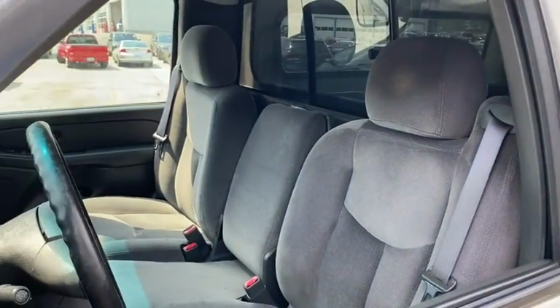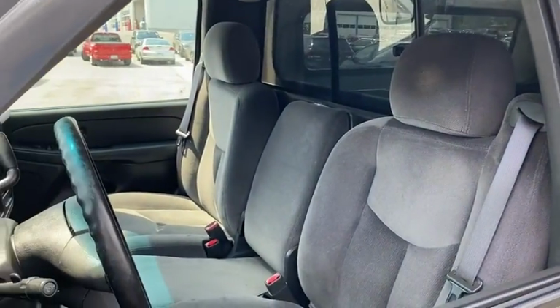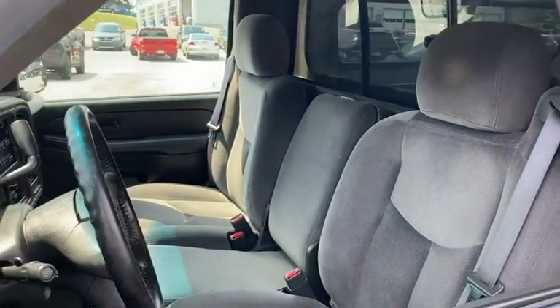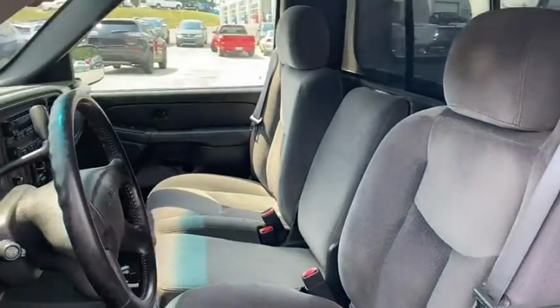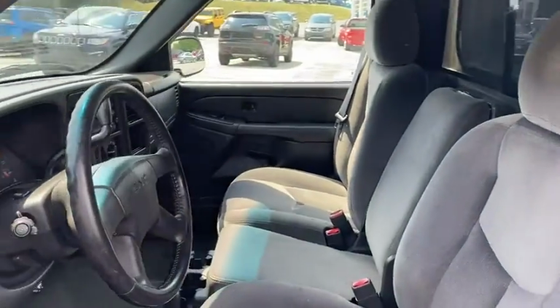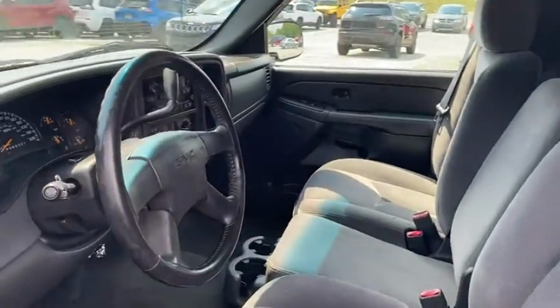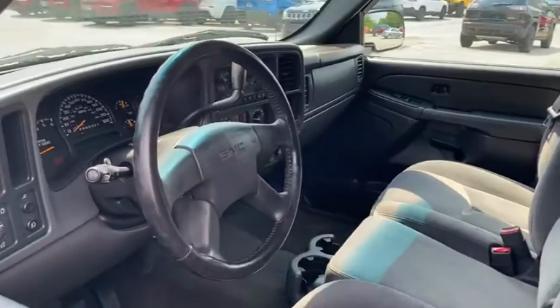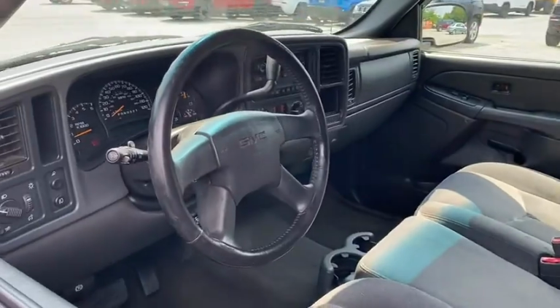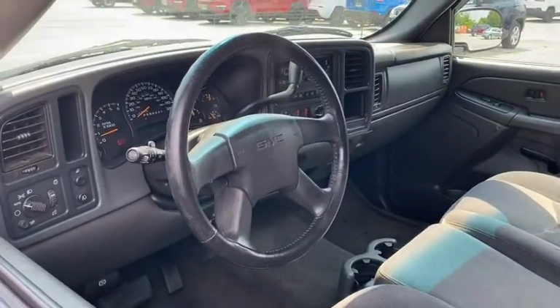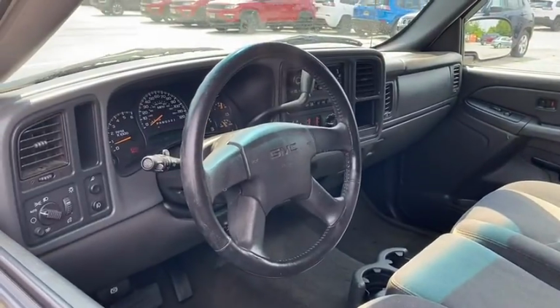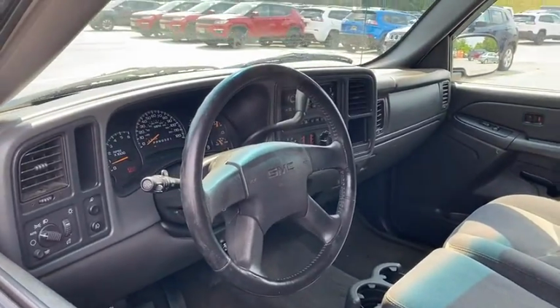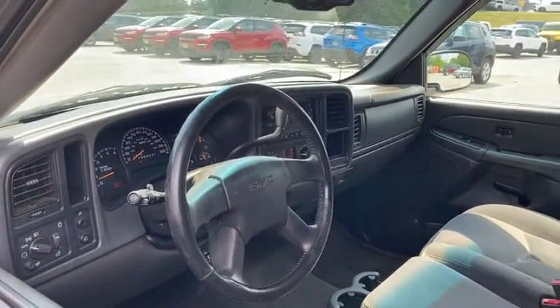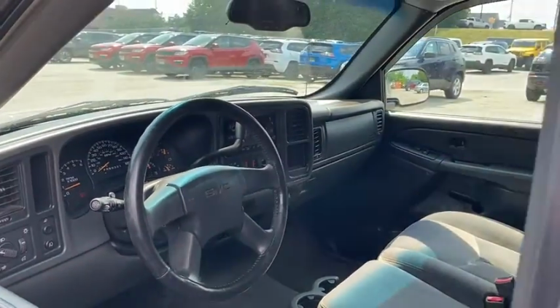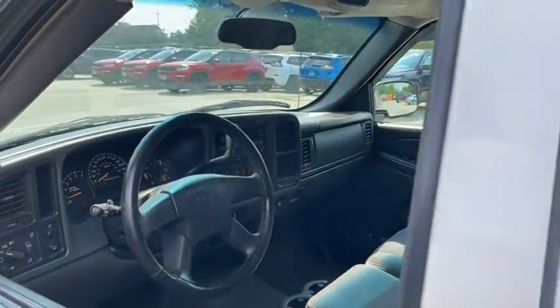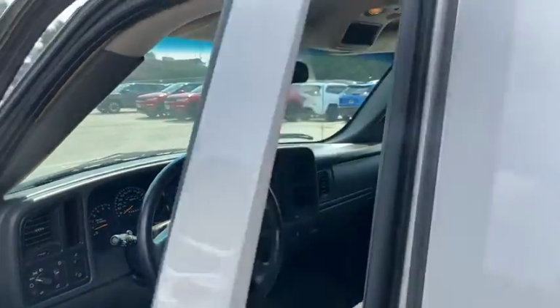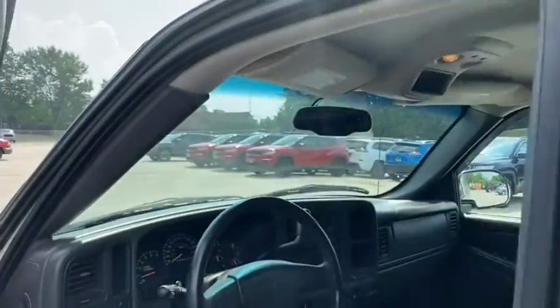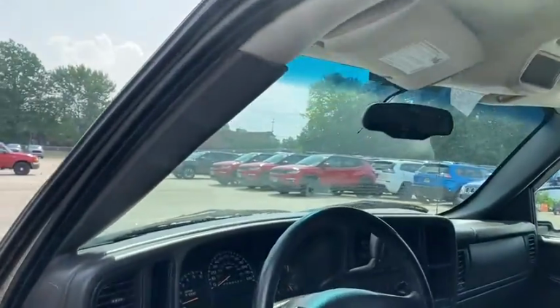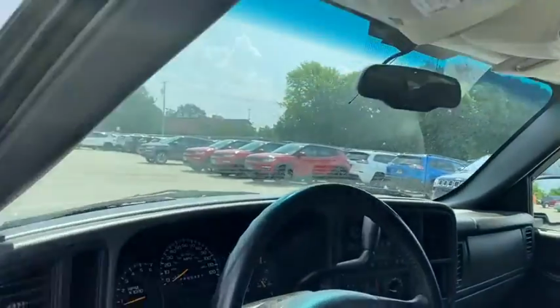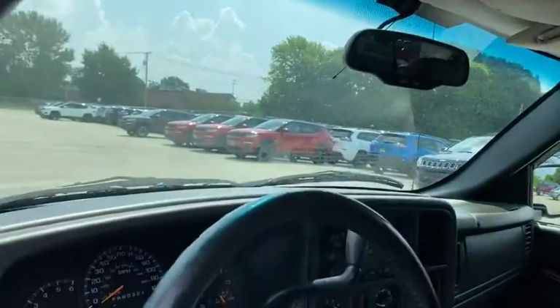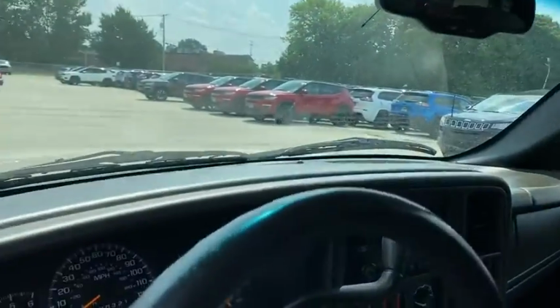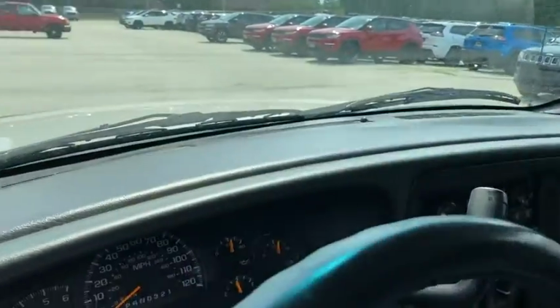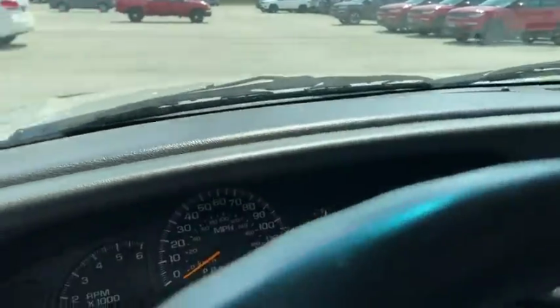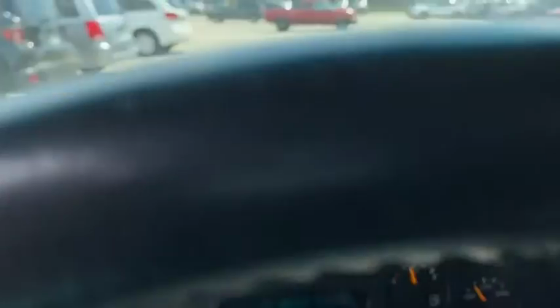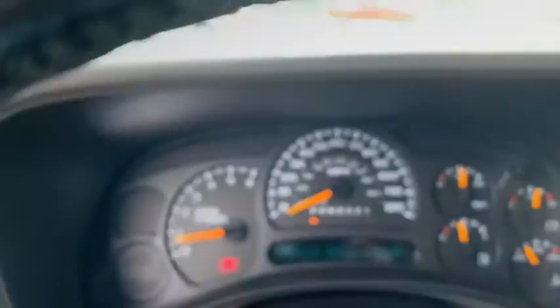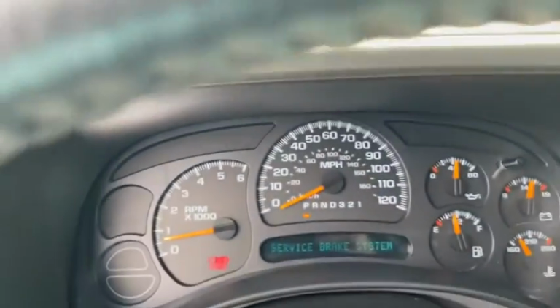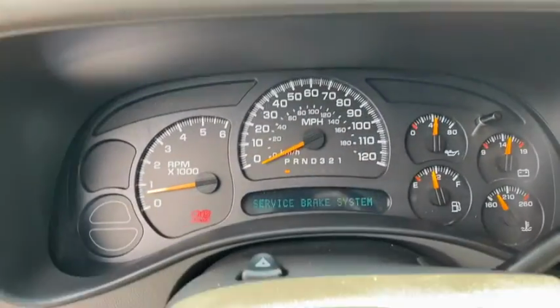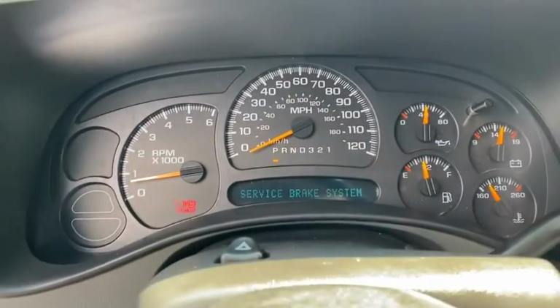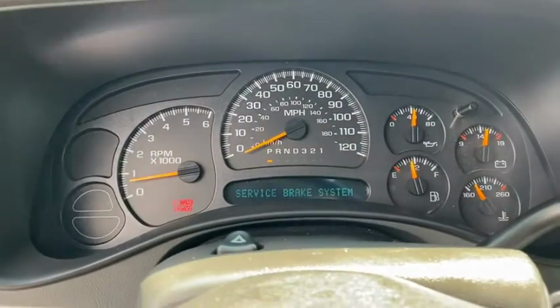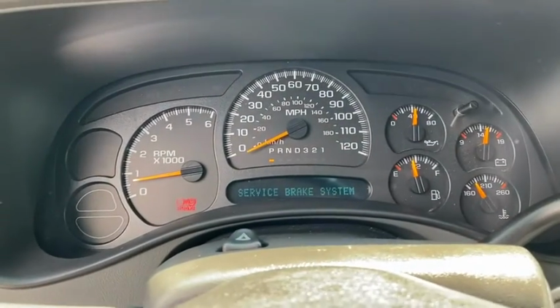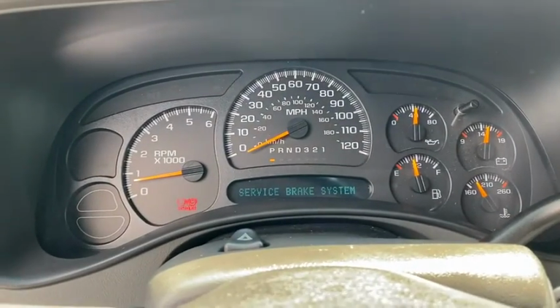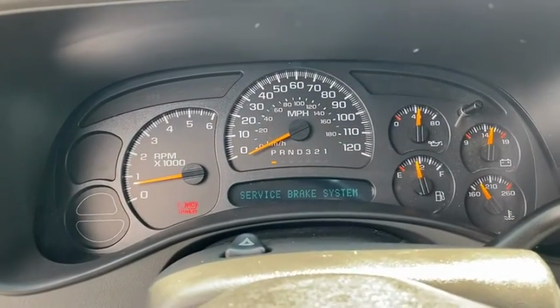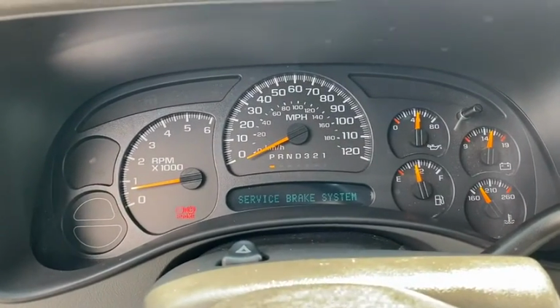Sierra 1500 now comes with an automatic transmission that combines high-max hauling capability with precise control. This vehicle has less than 140,000 miles.